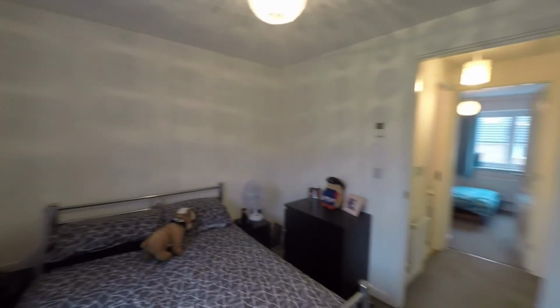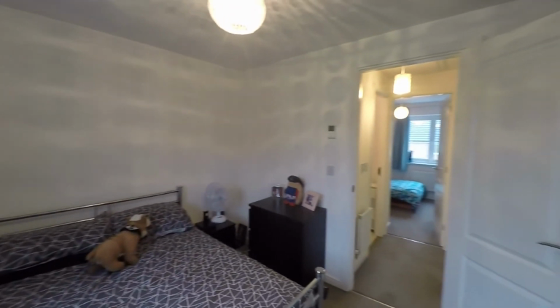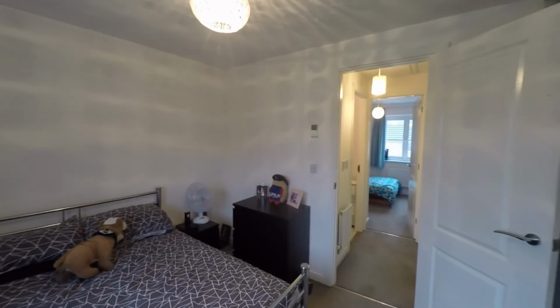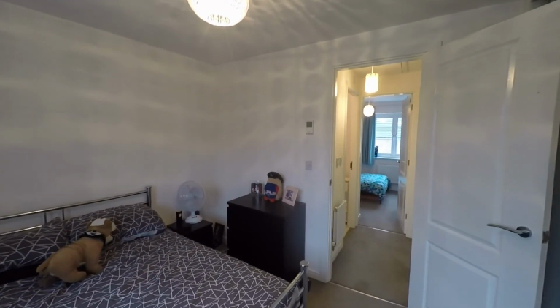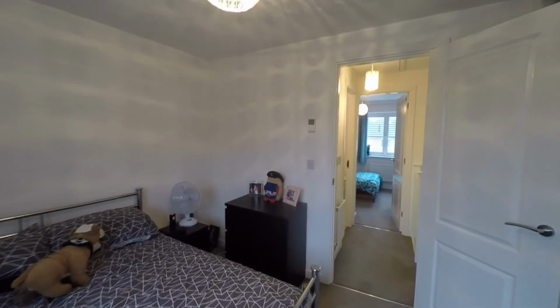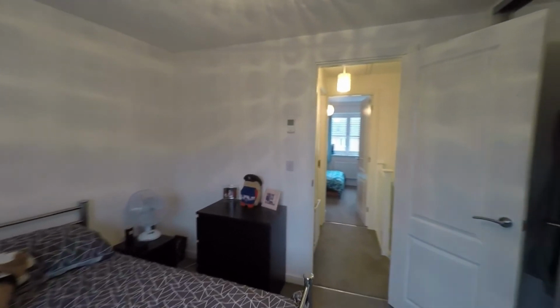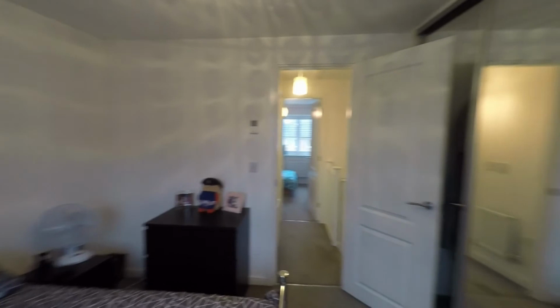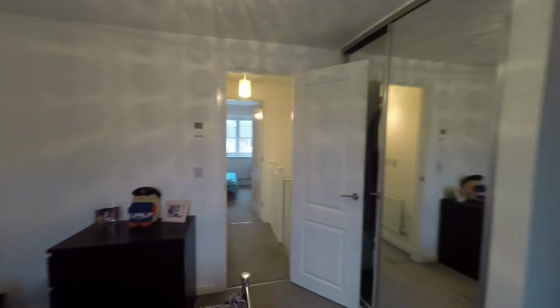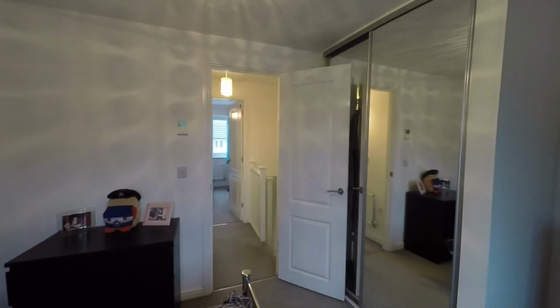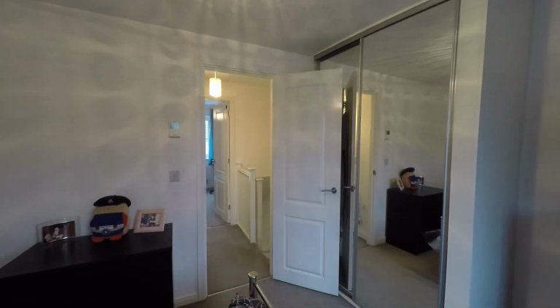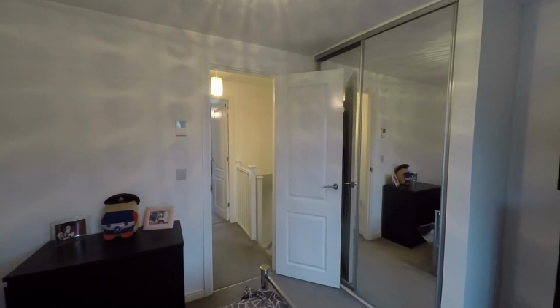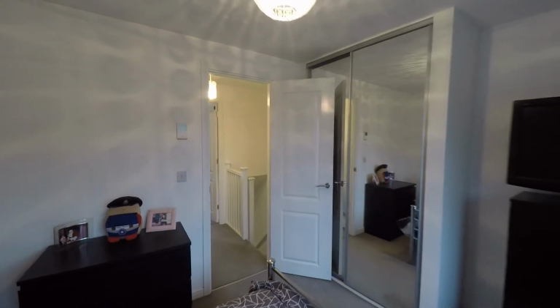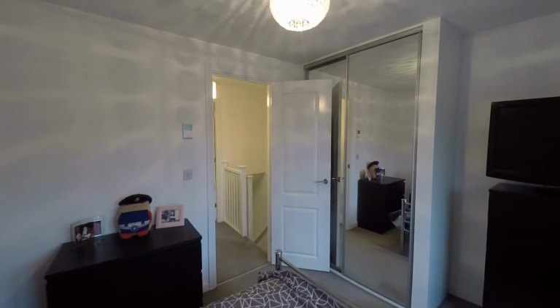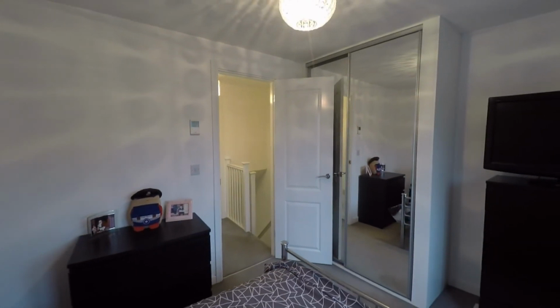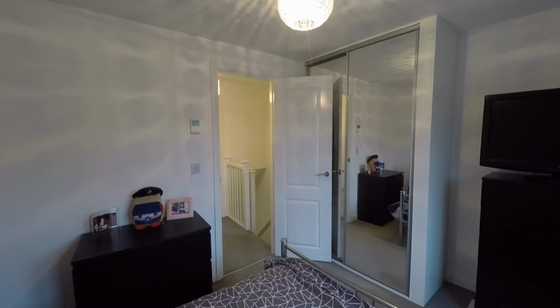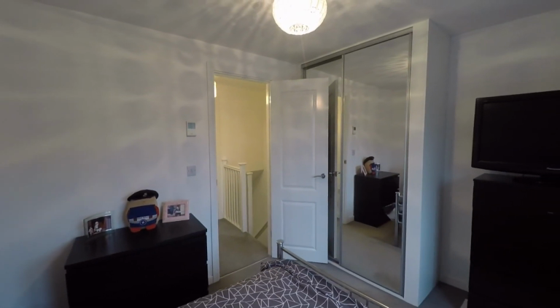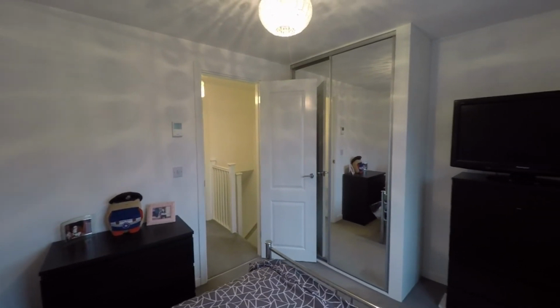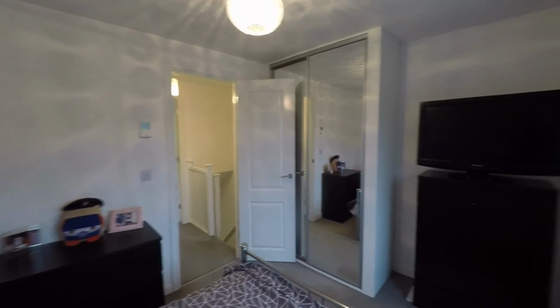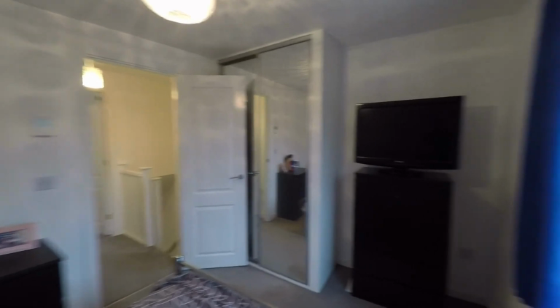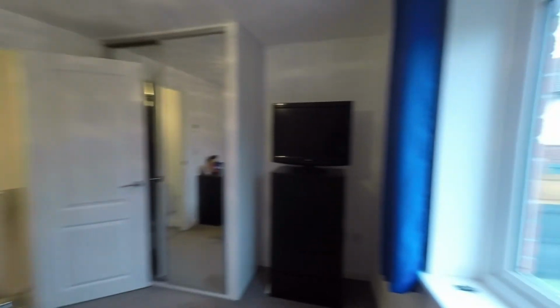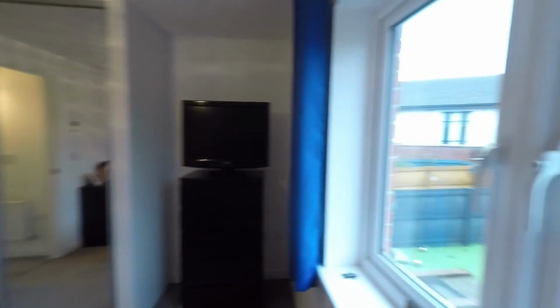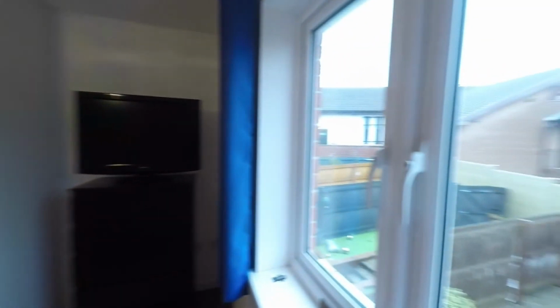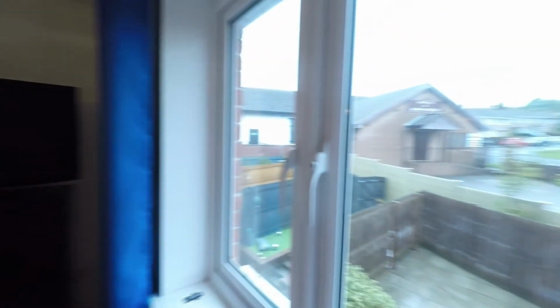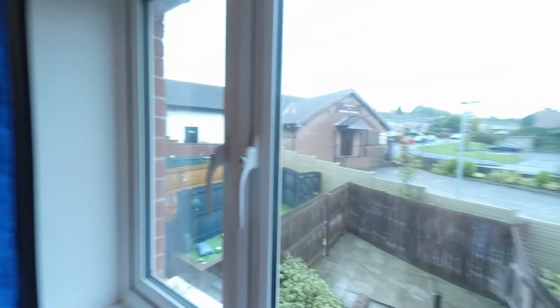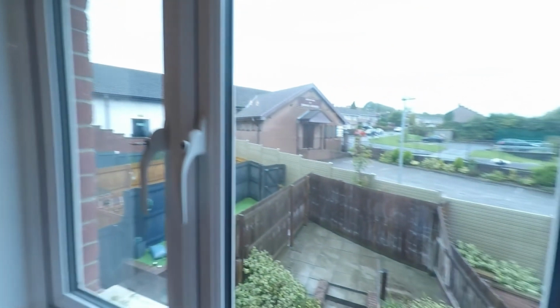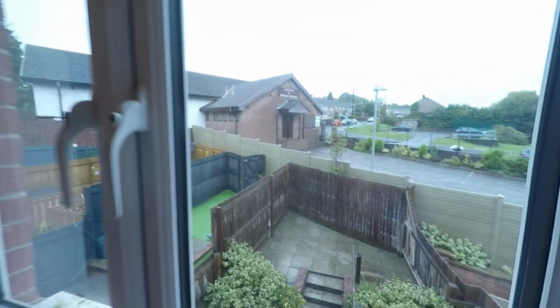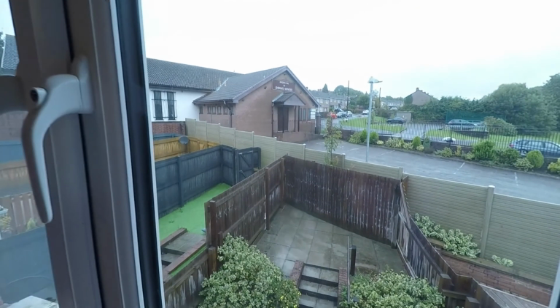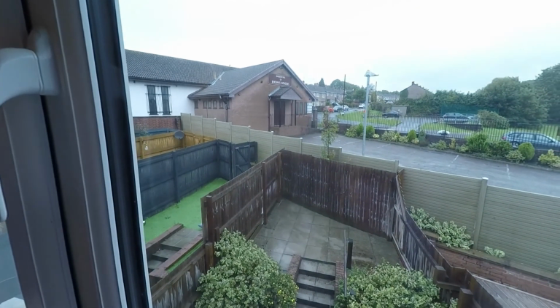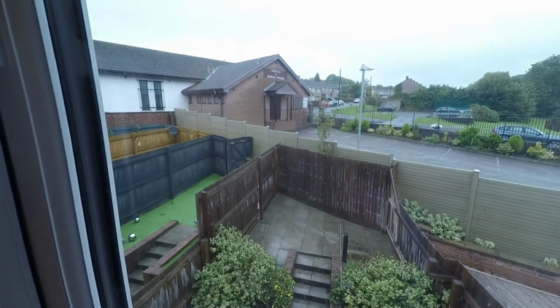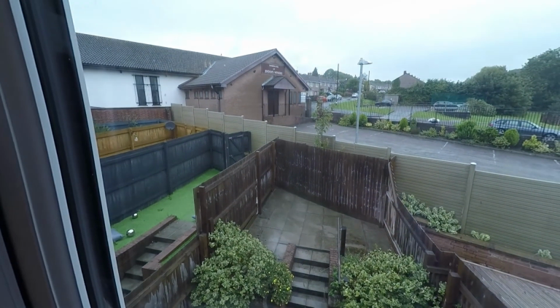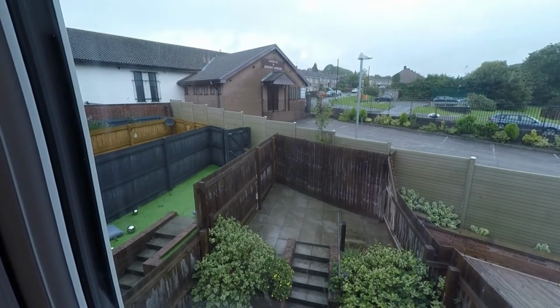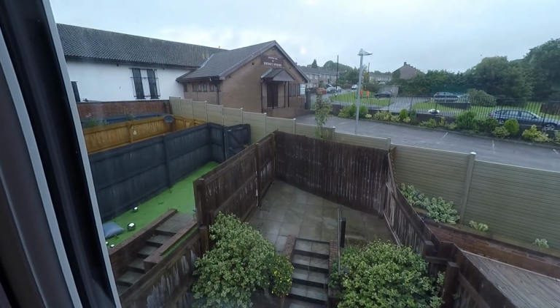That concludes this video tour. If you are interested in viewing this property or would like any further information, please do not hesitate to contact the head office and one of the team will be more than happy to help you. Thanks for watching.